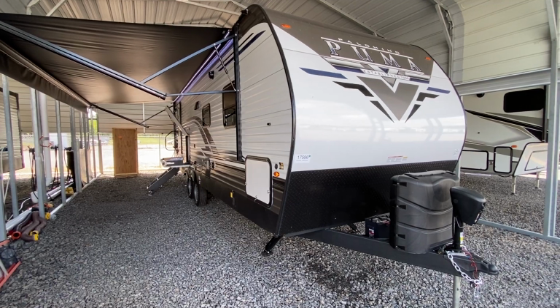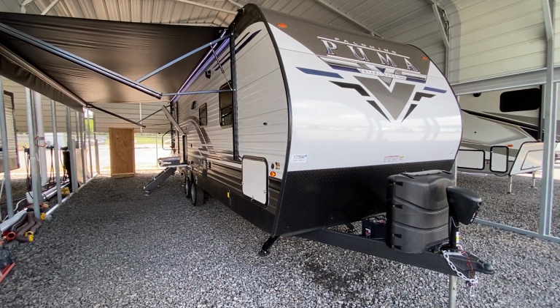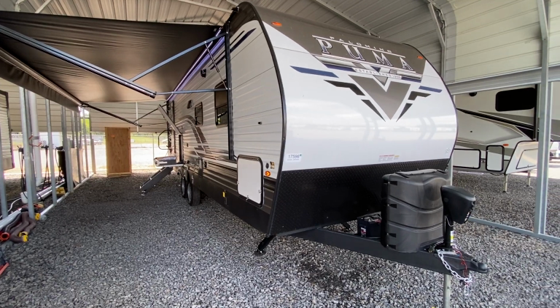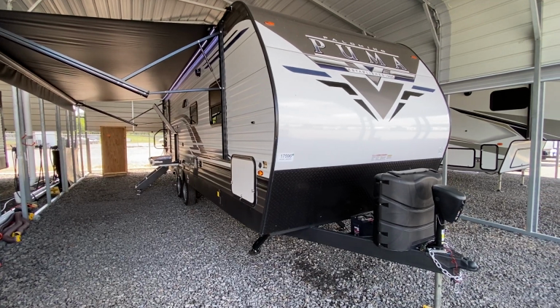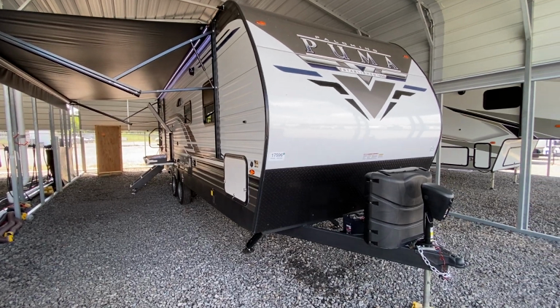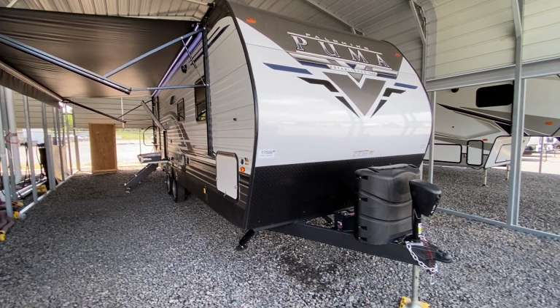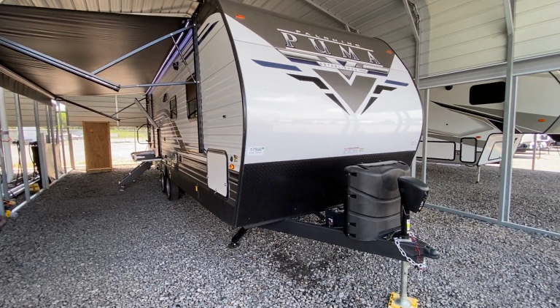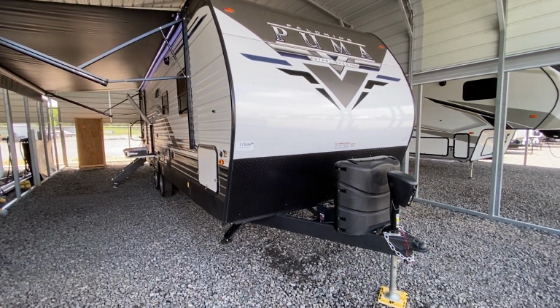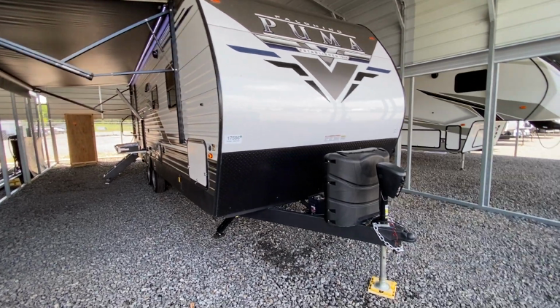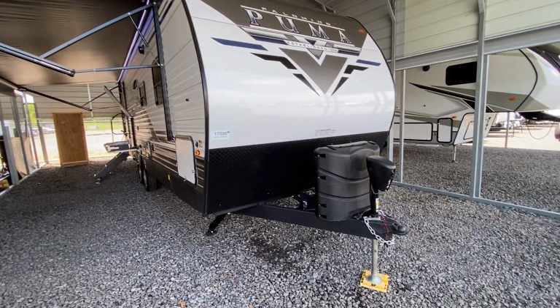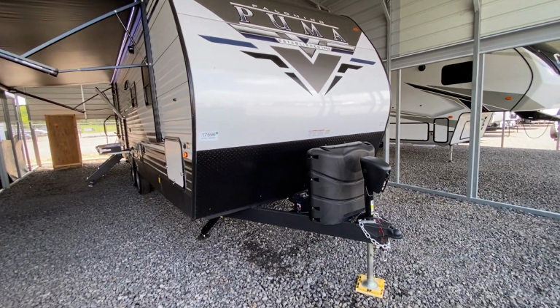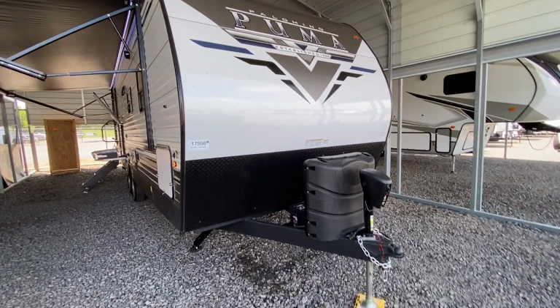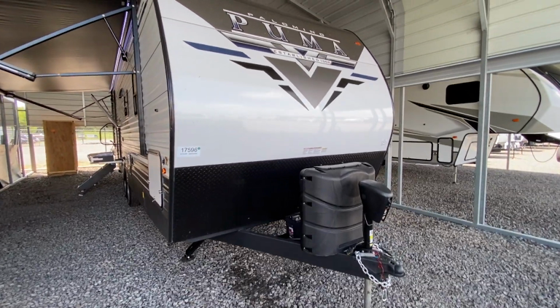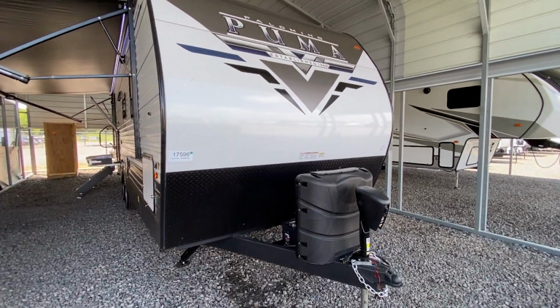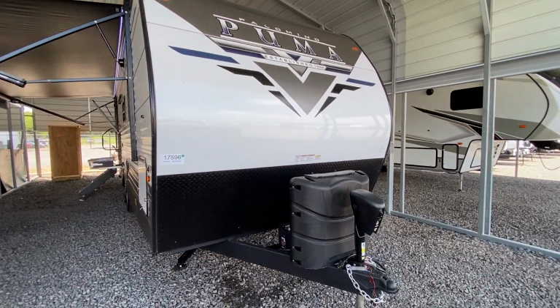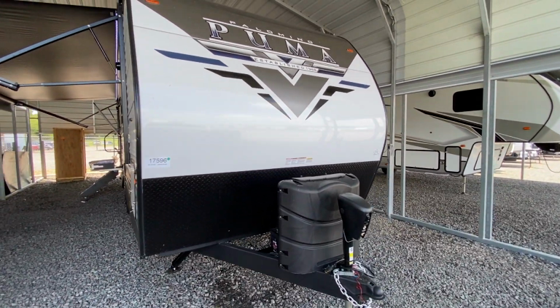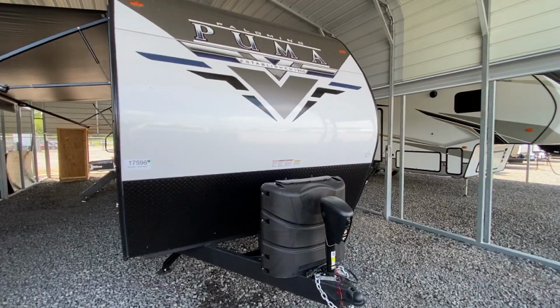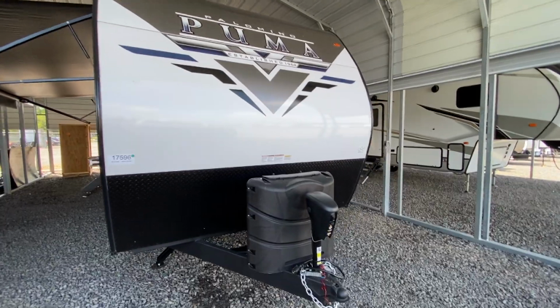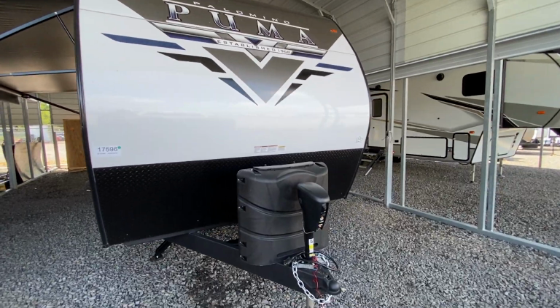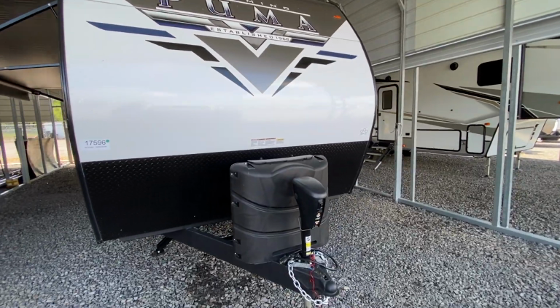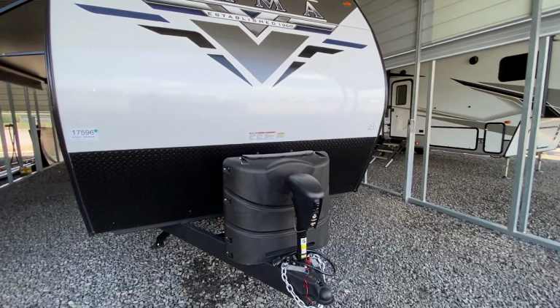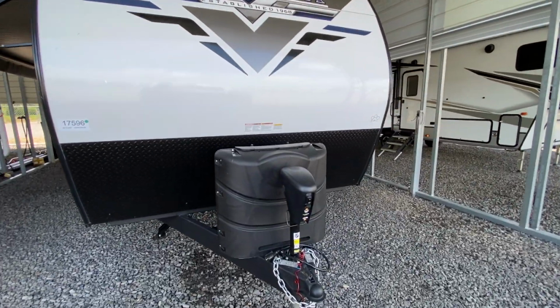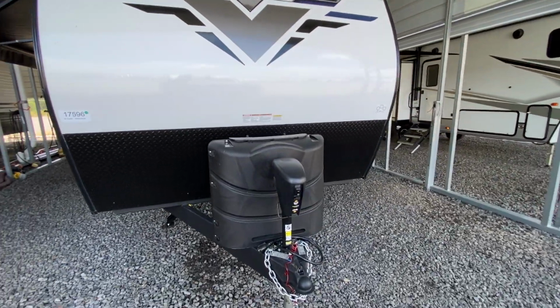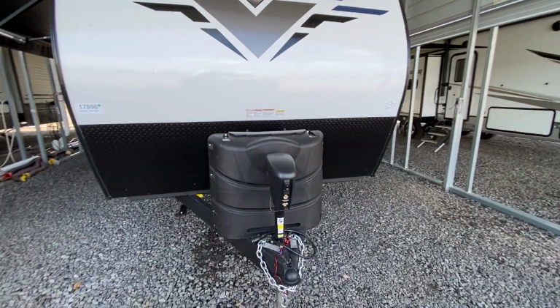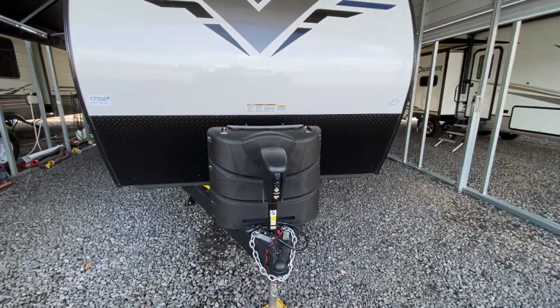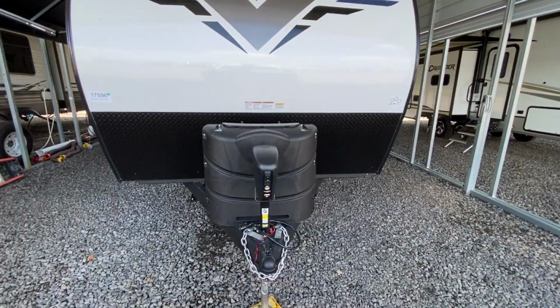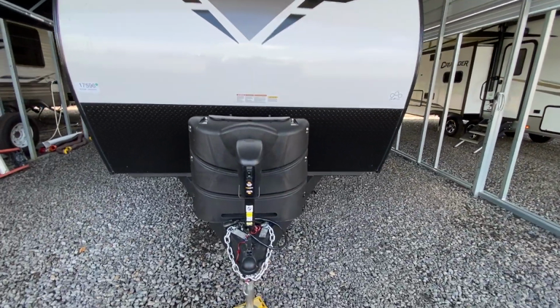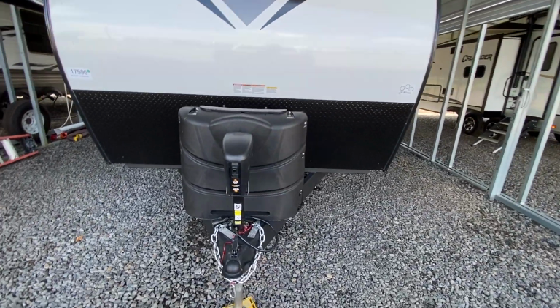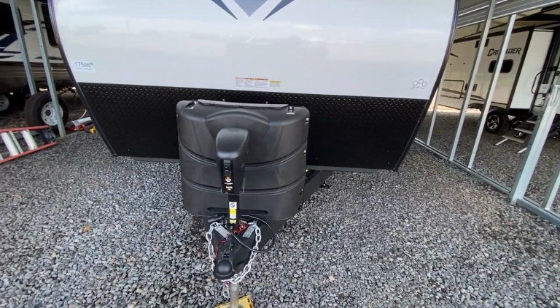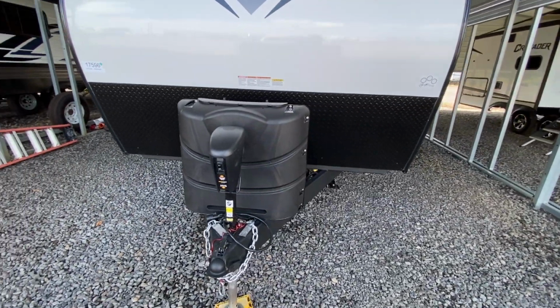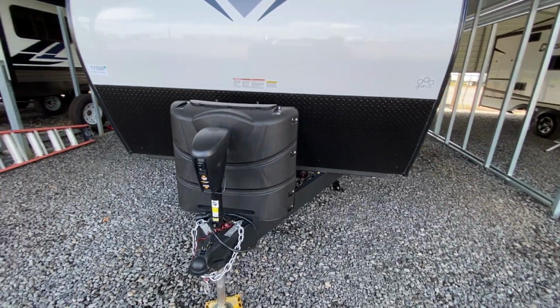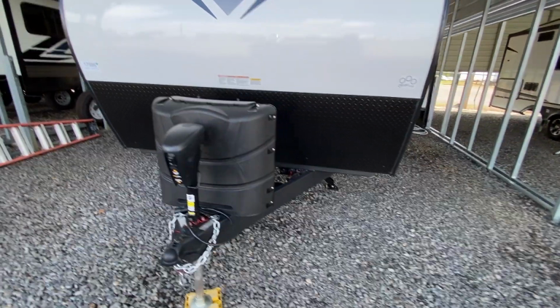This afternoon, I'm shooting a video of one of our brand new Palomino Pumas. This here is the 26RBSS. This is one of my favorite floor plans for multiple reasons.